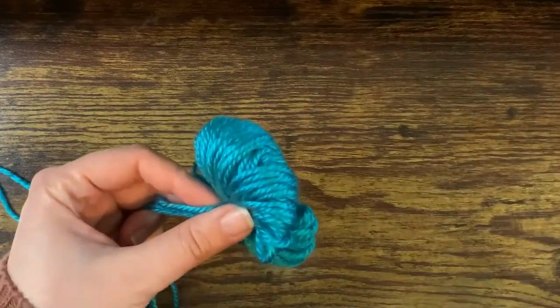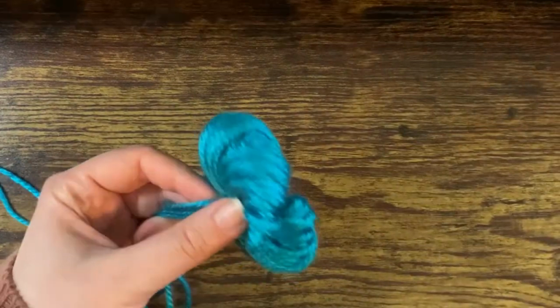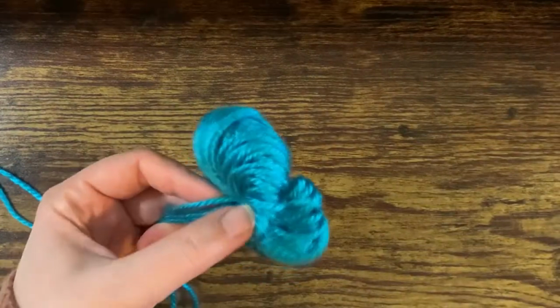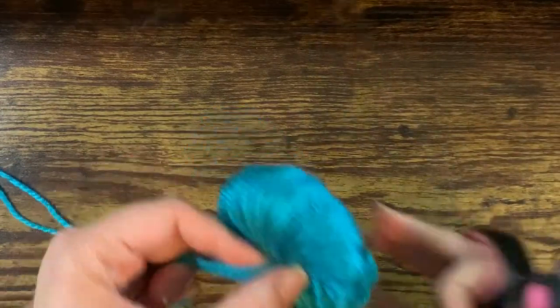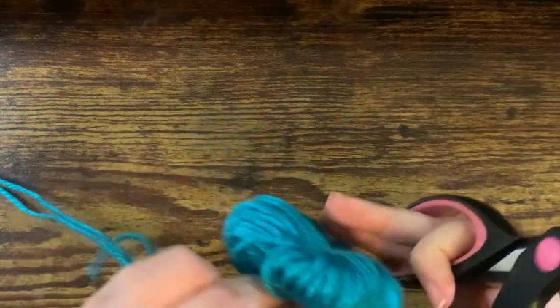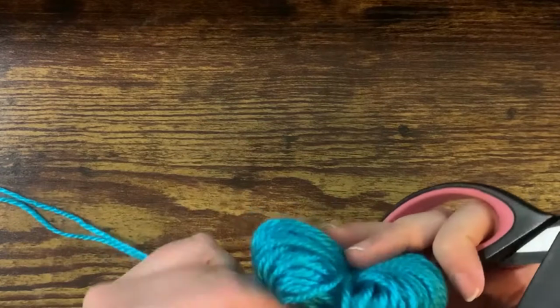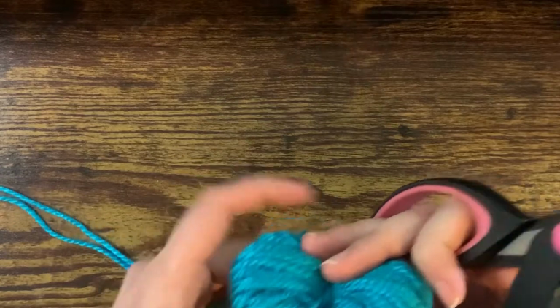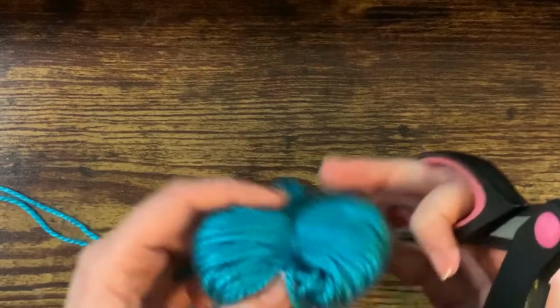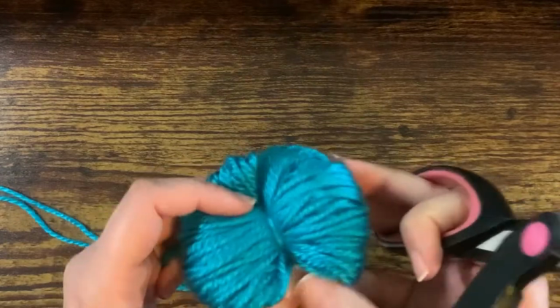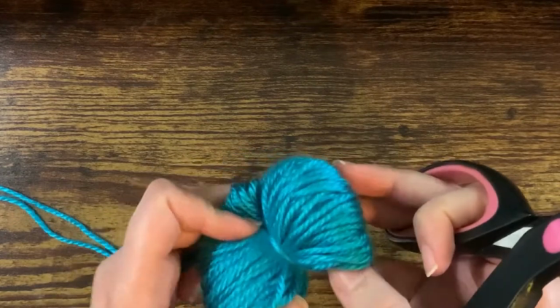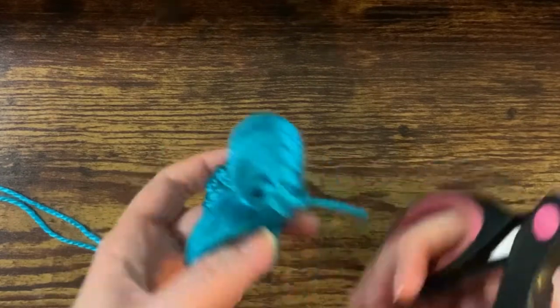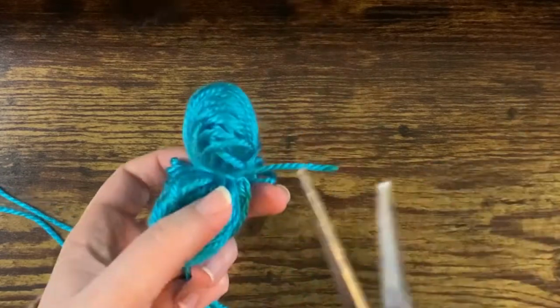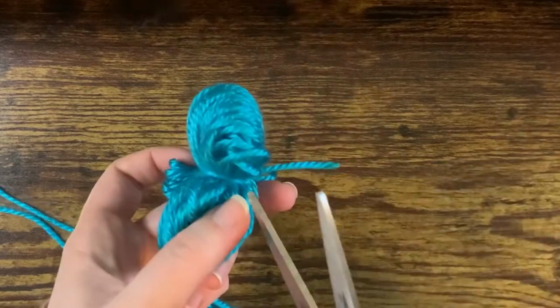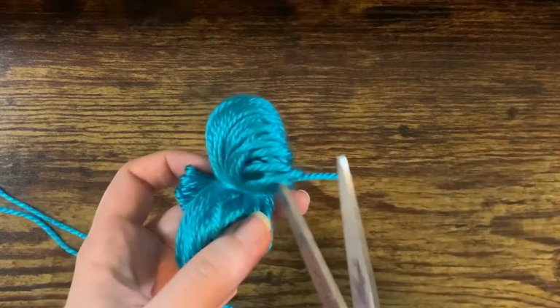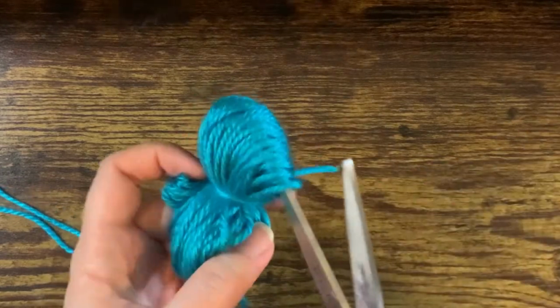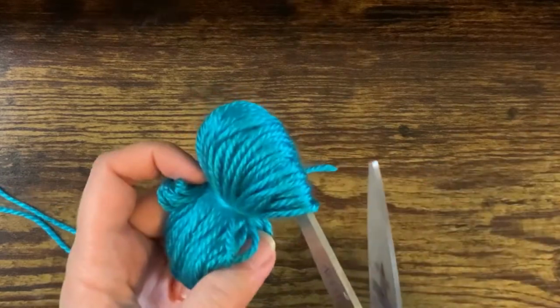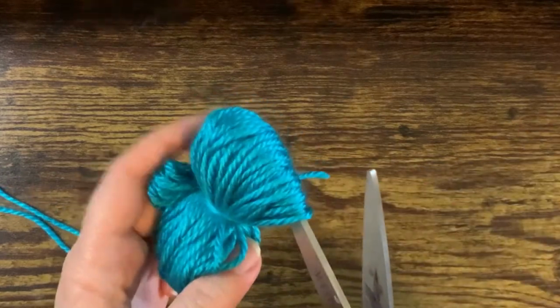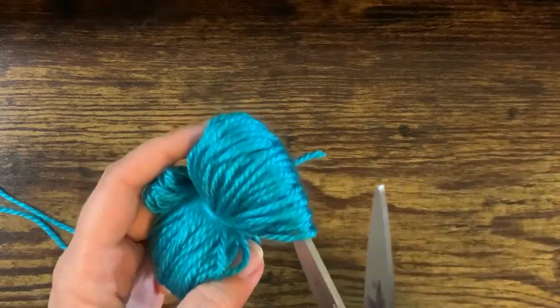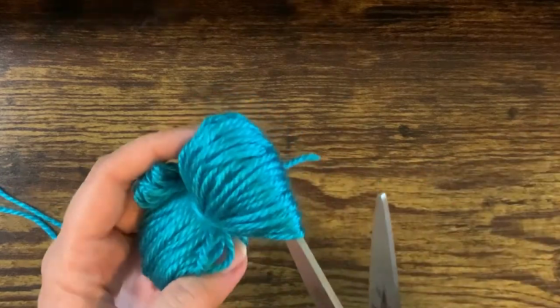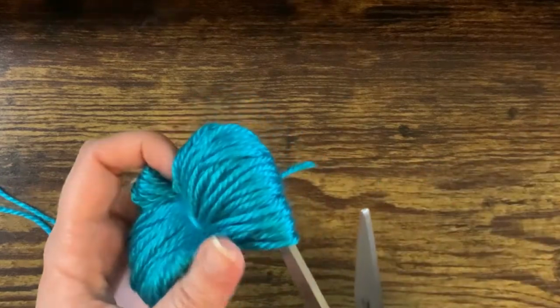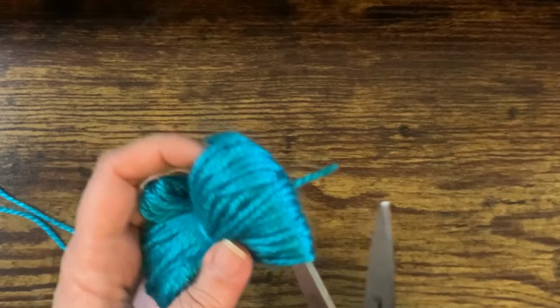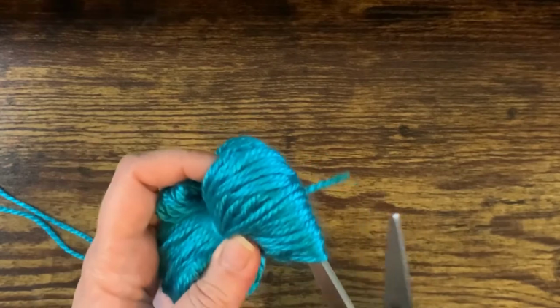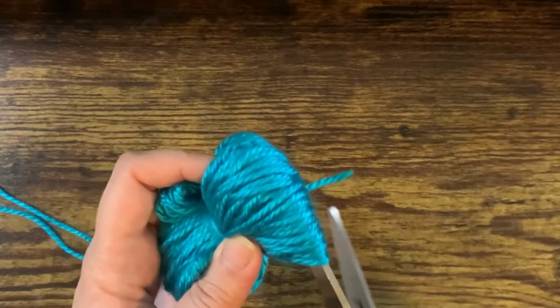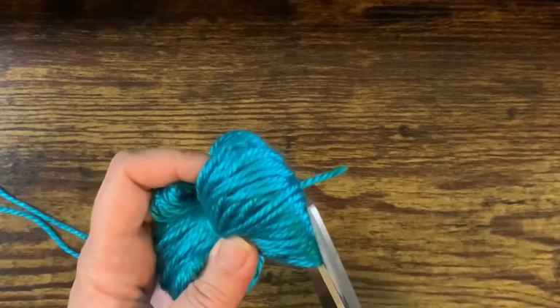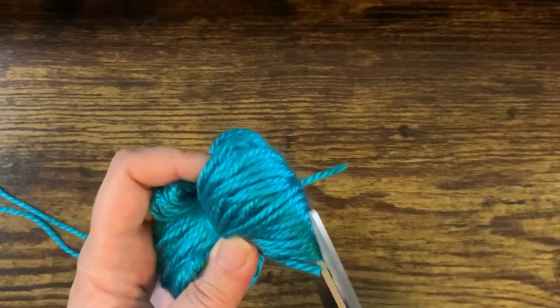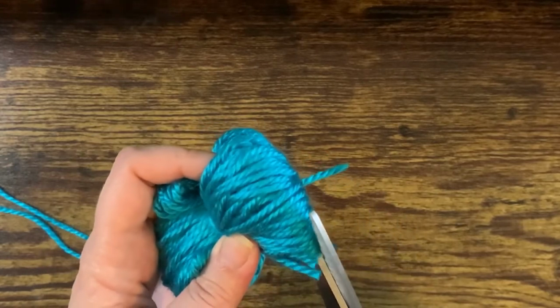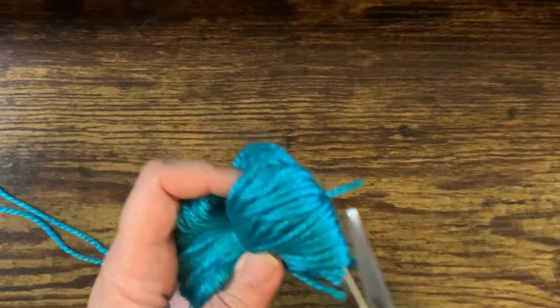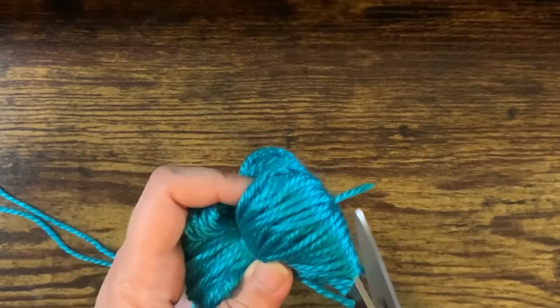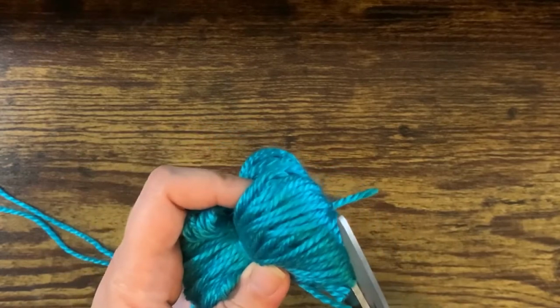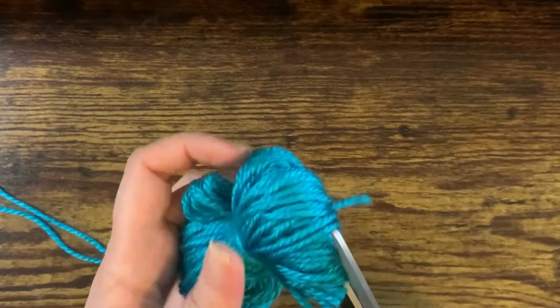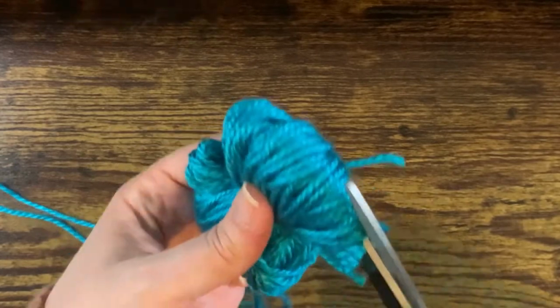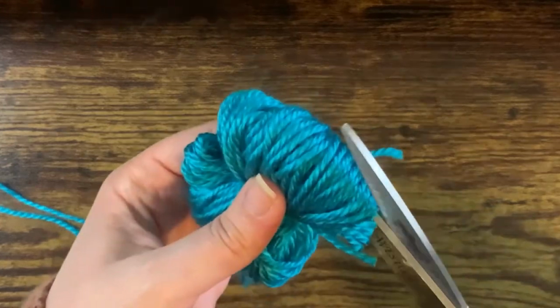Now it's time to grab your scissors again and you're going to cut through all of the loops that you made. Carefully cut through them, and after you're done go through and try to catch any that you missed.